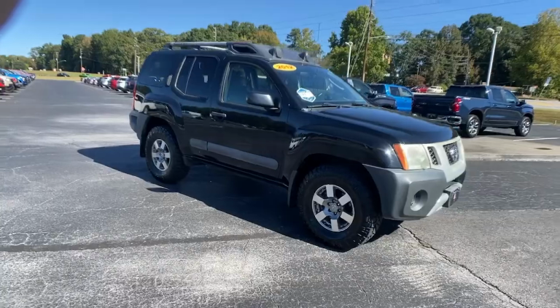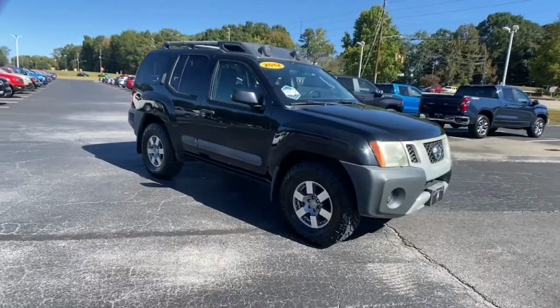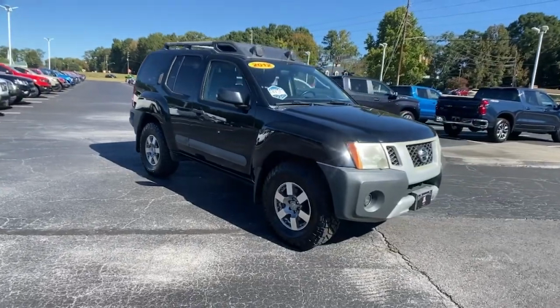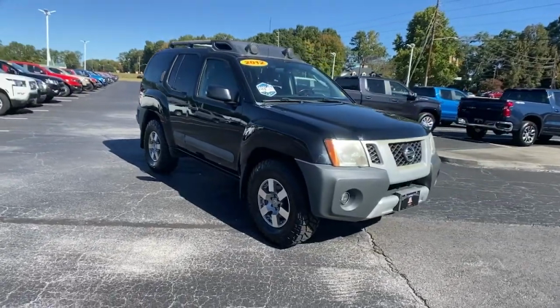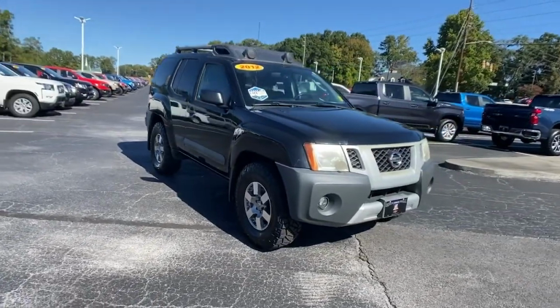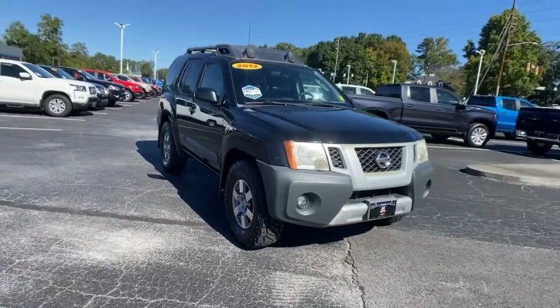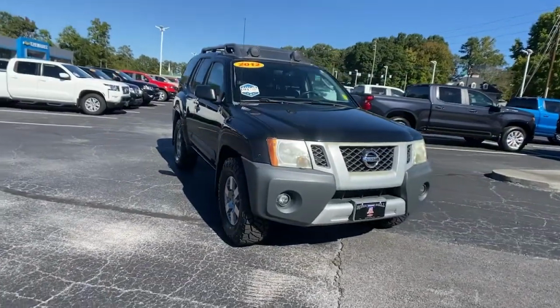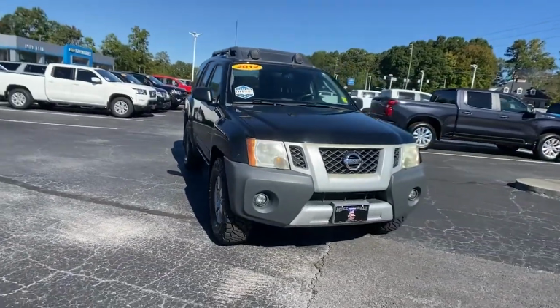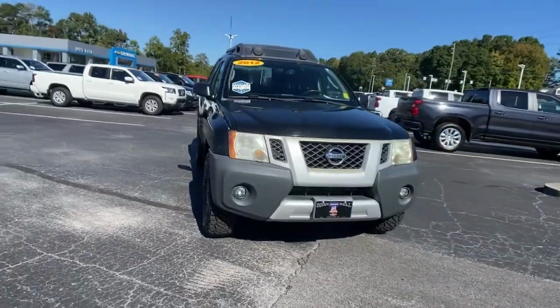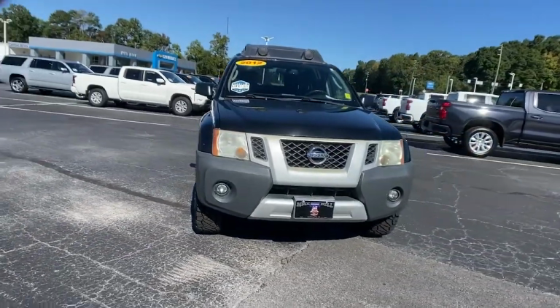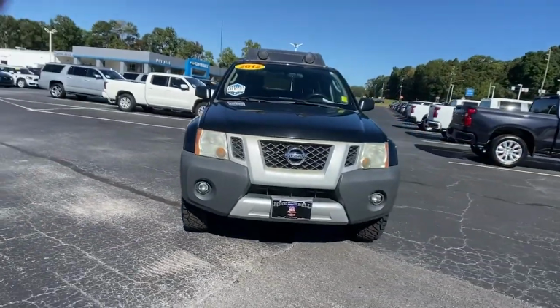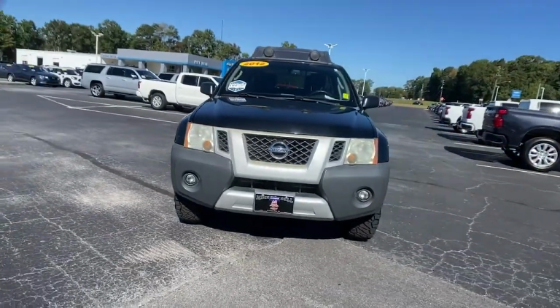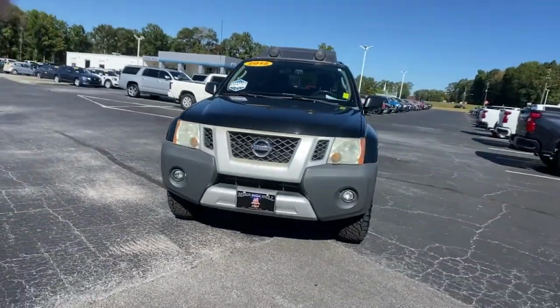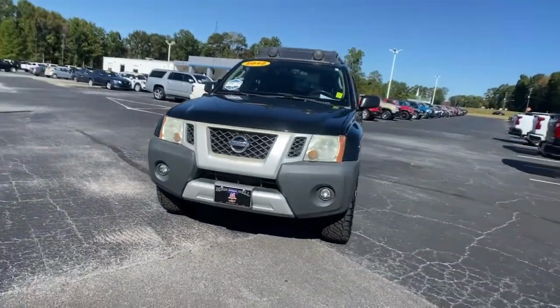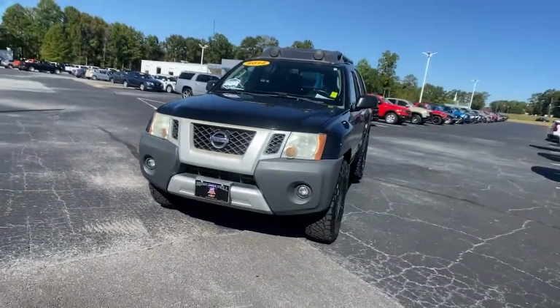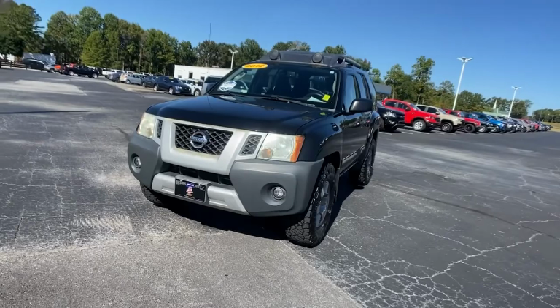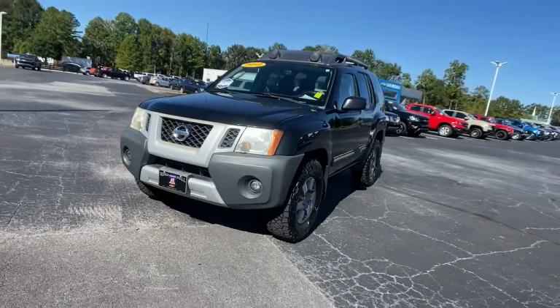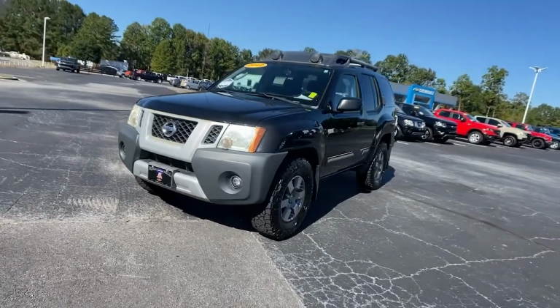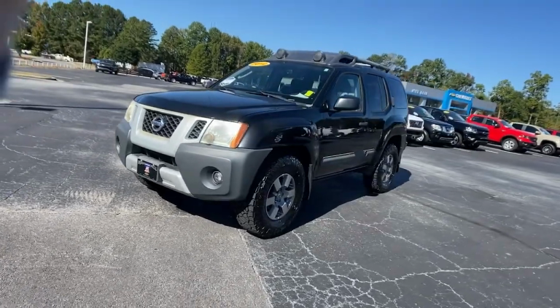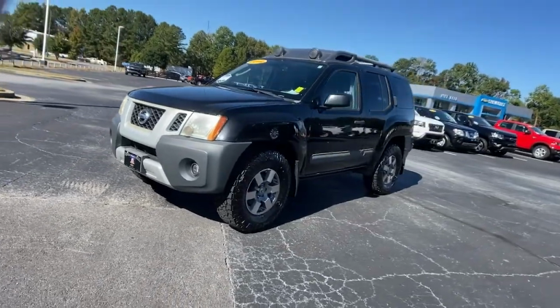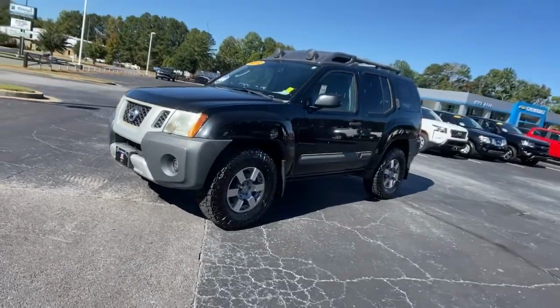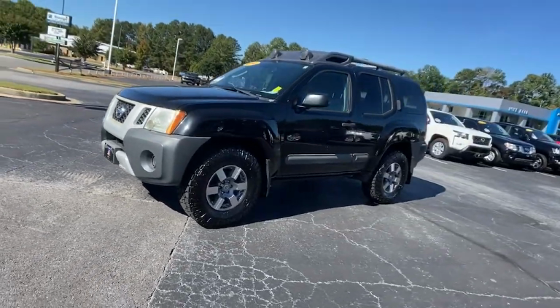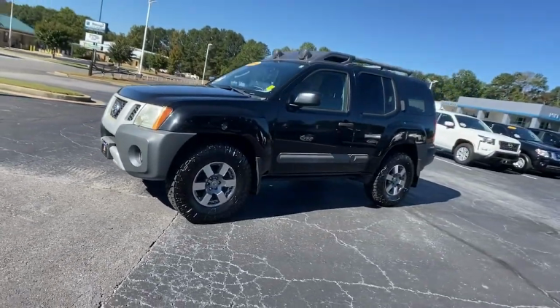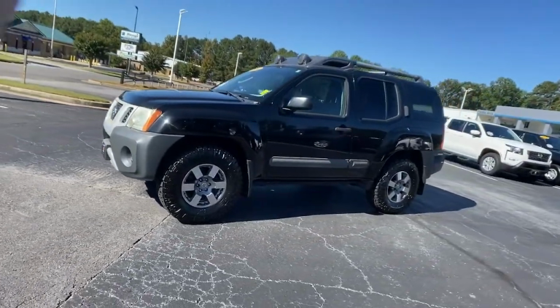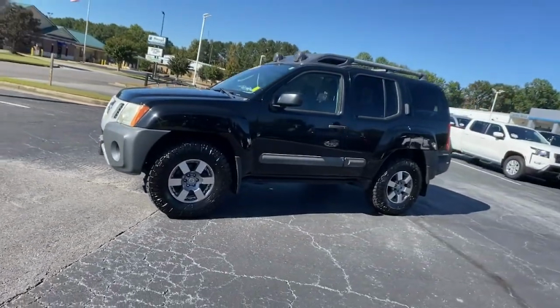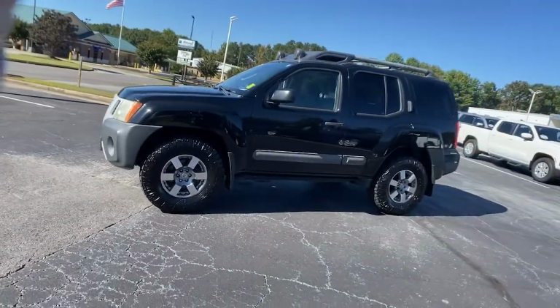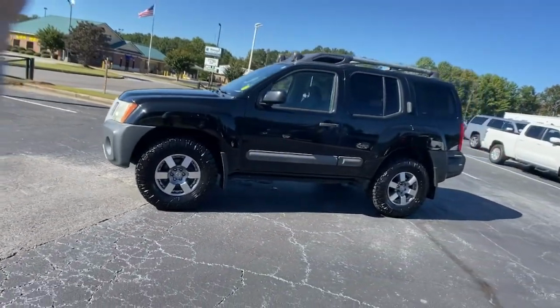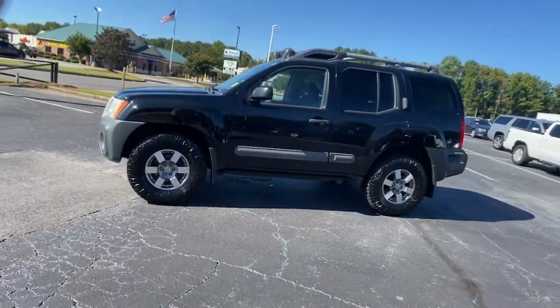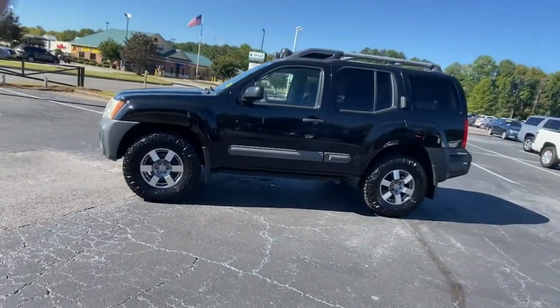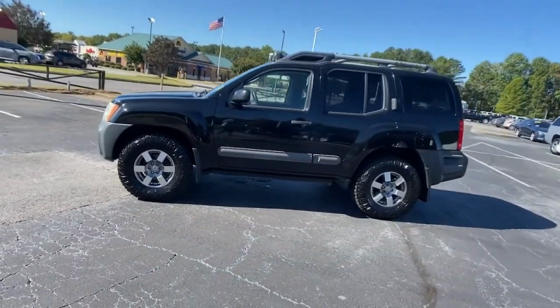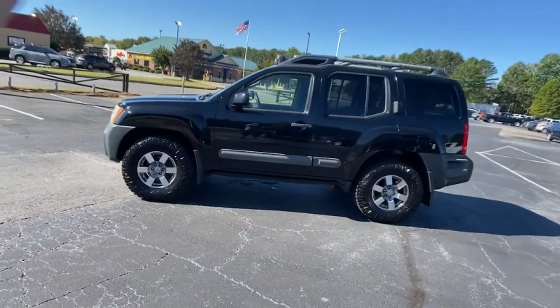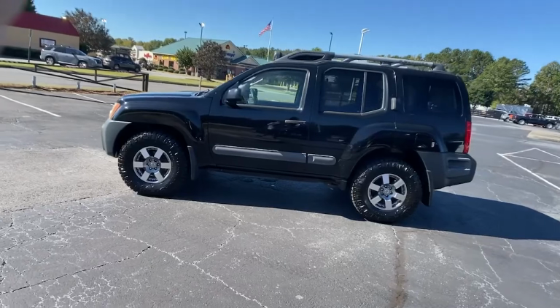Your next car could be the 2012 Nissan Xterra. With less than 150,000 miles on the odometer, this vehicle provides excellent value.